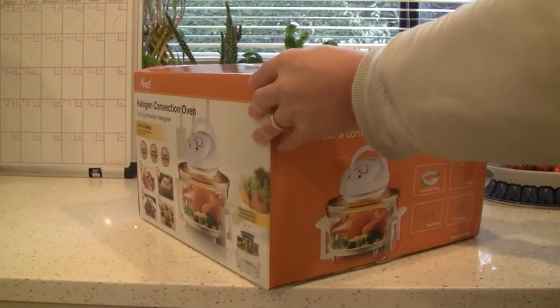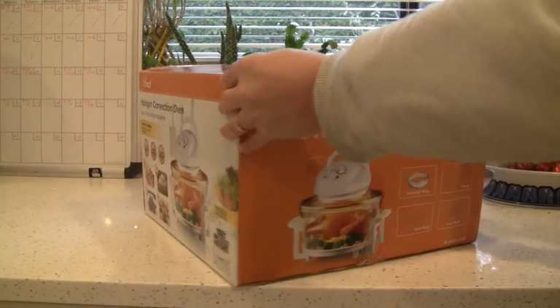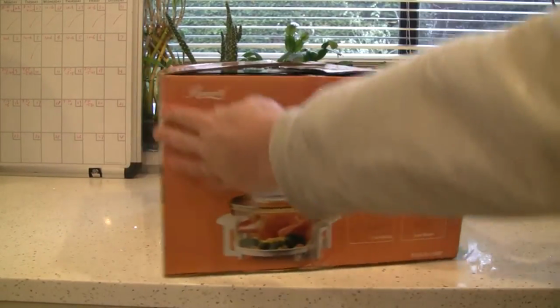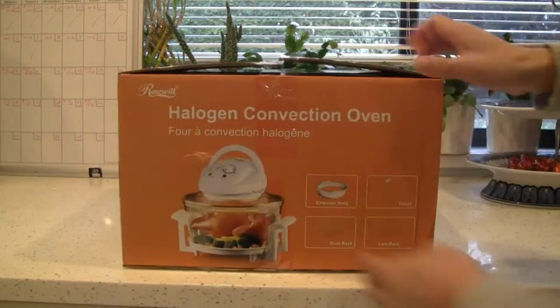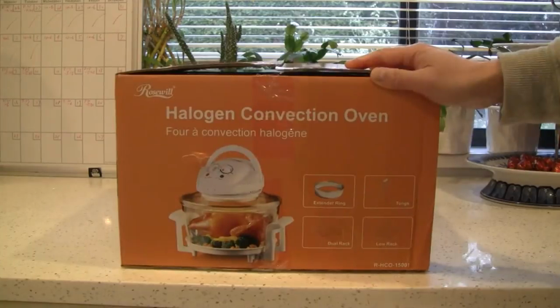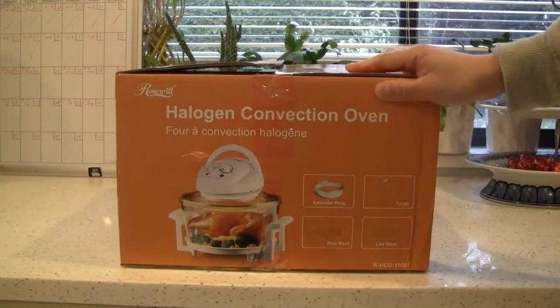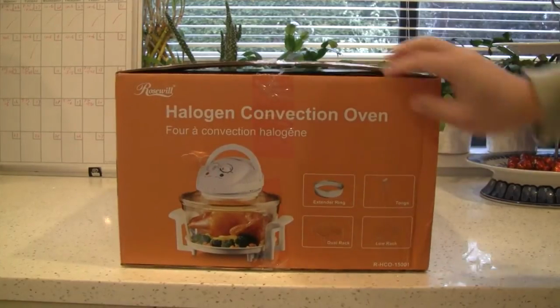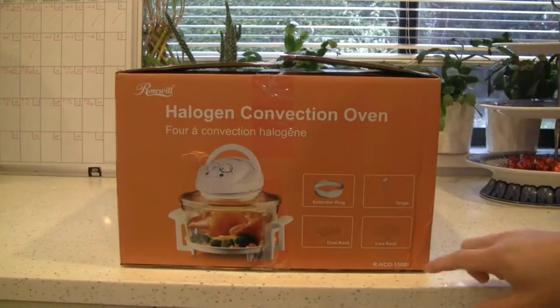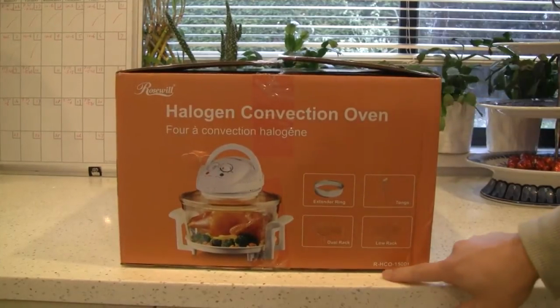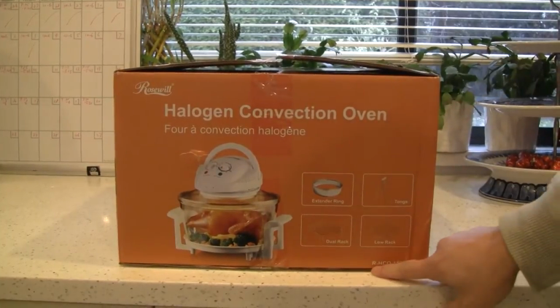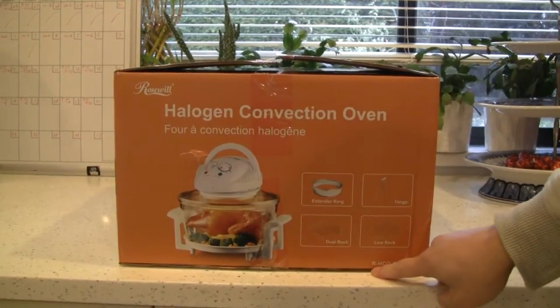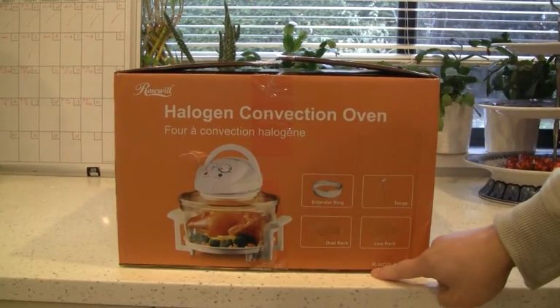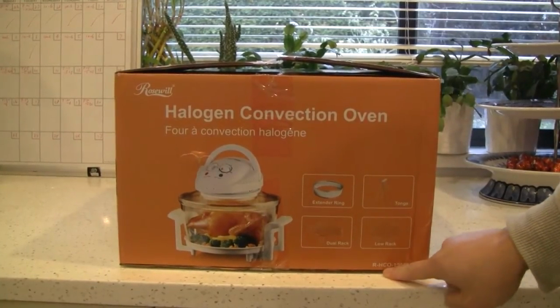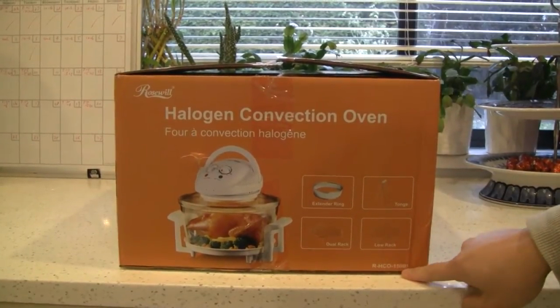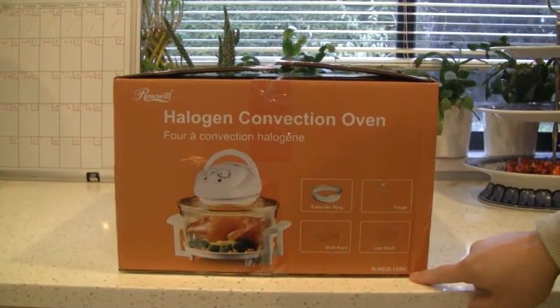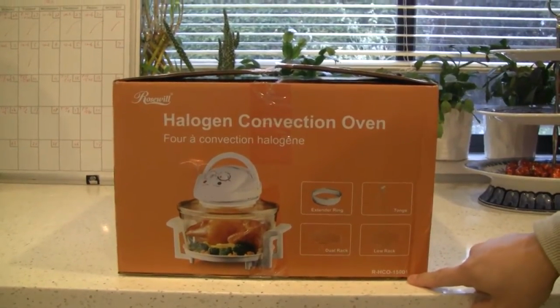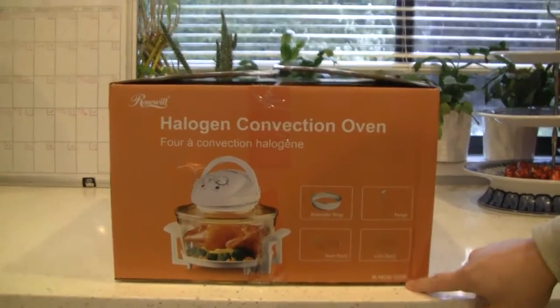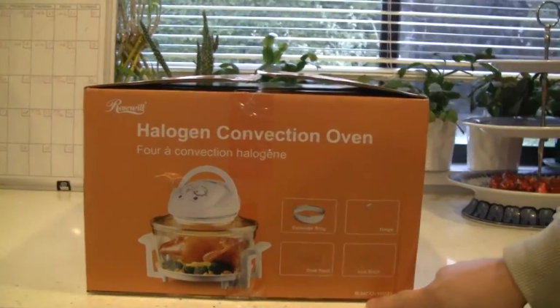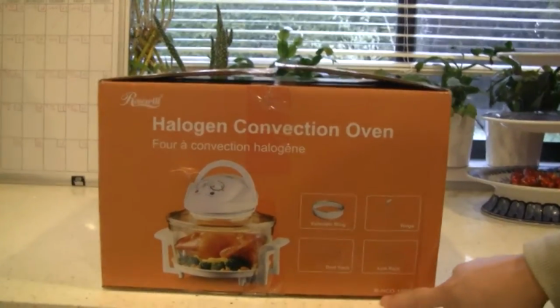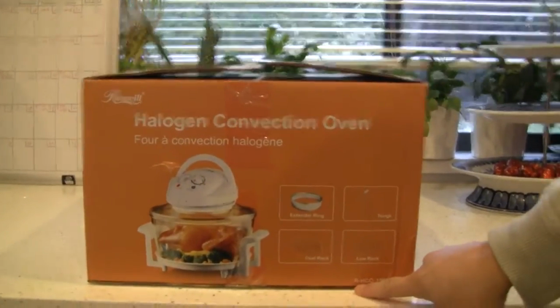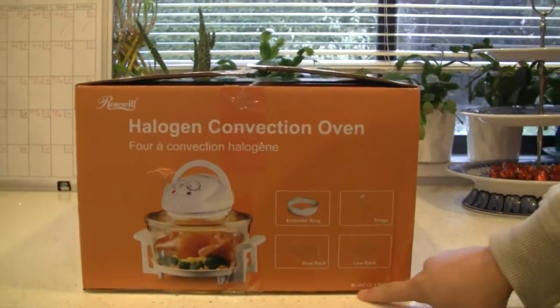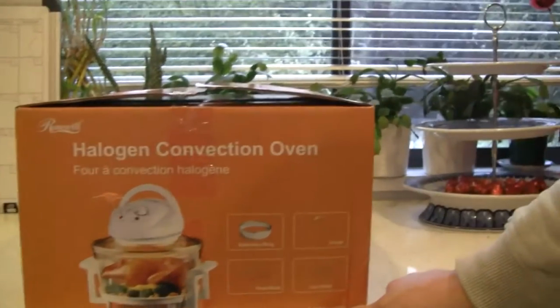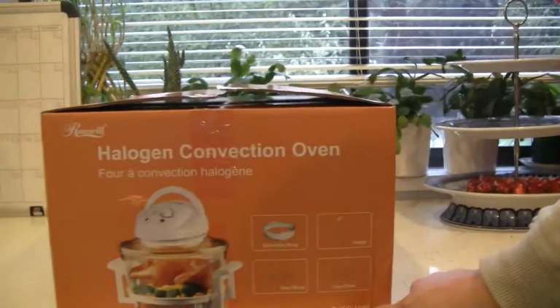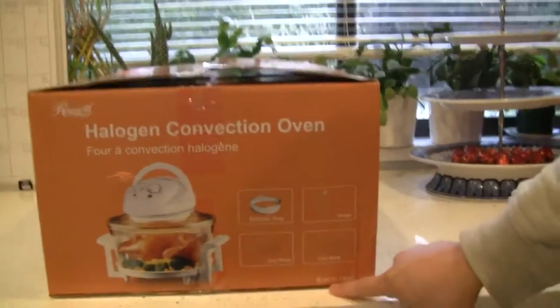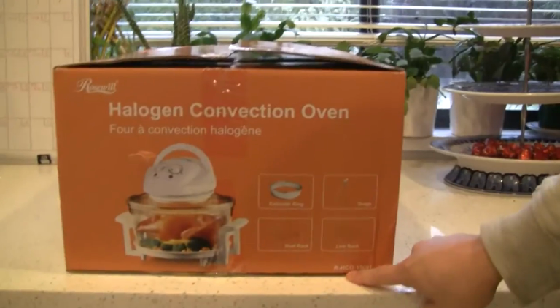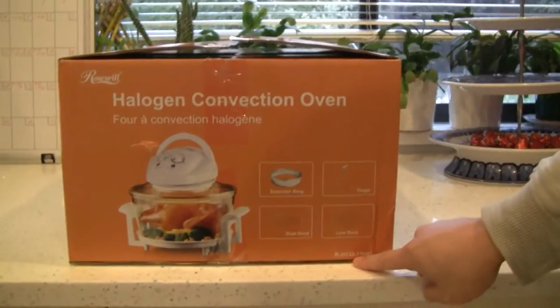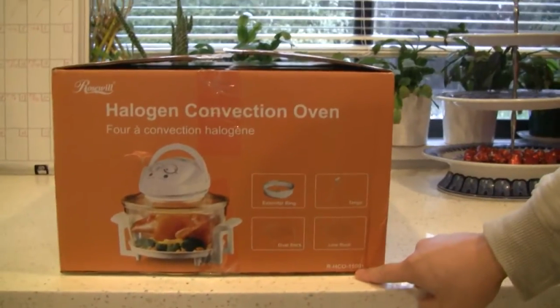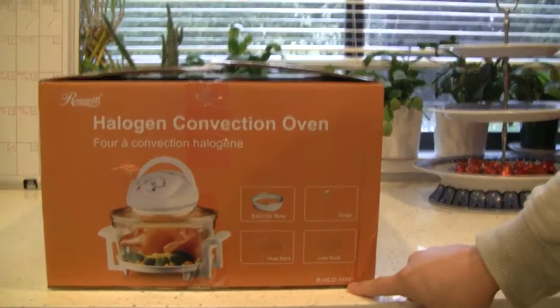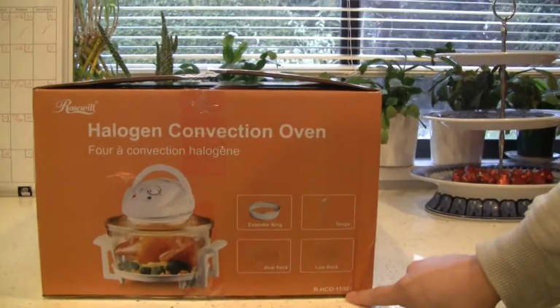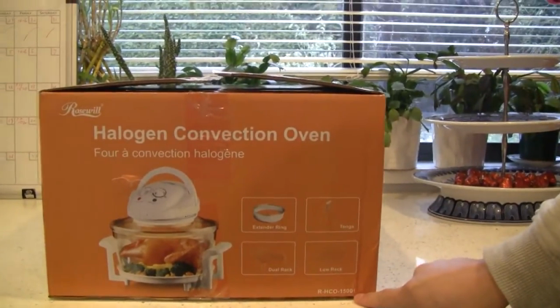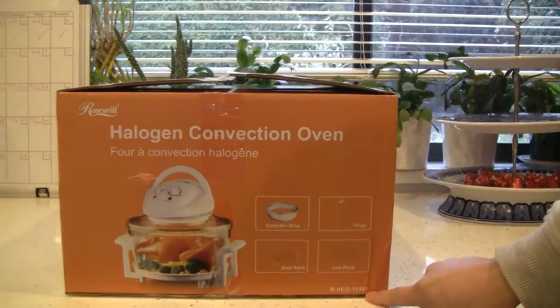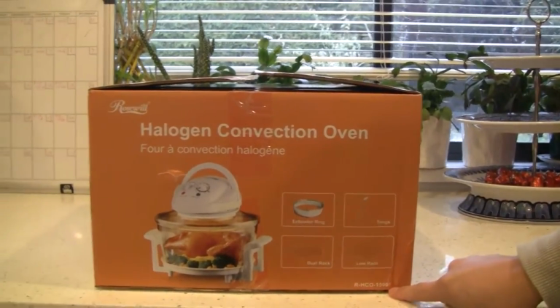If we take a look at the accessories and also the model number, you want to see it: R-HCO-15001.